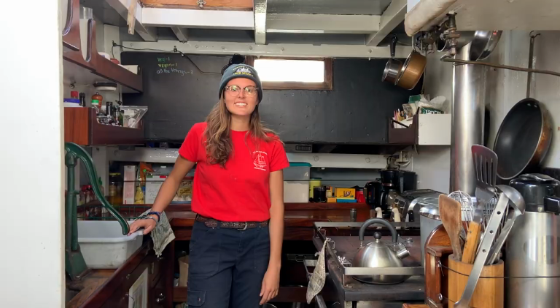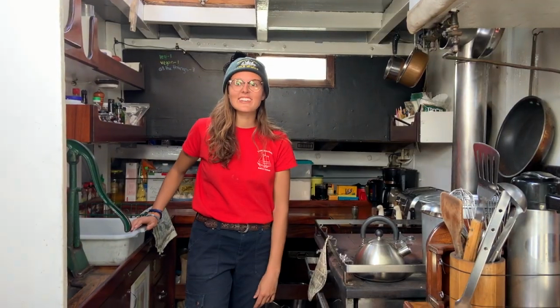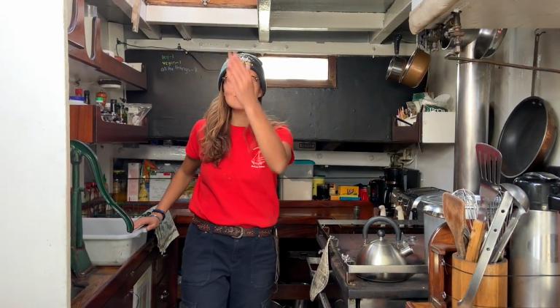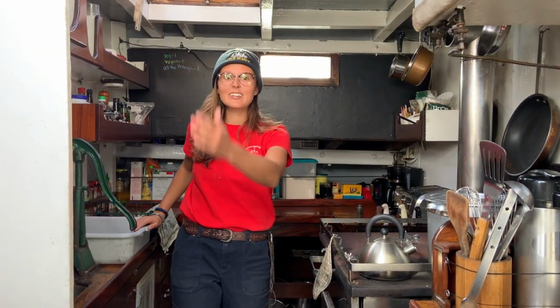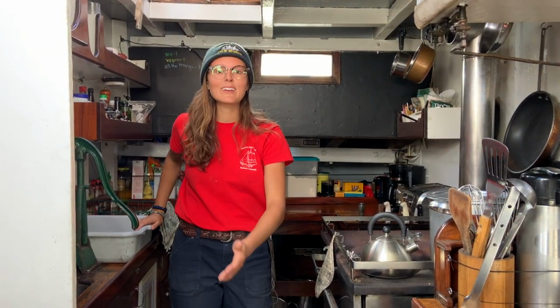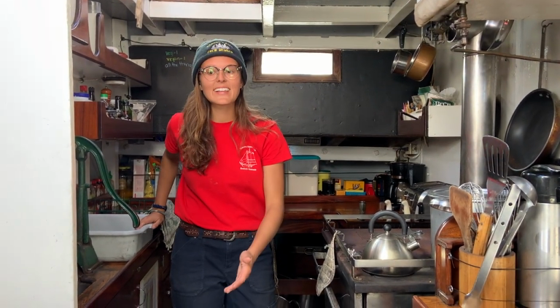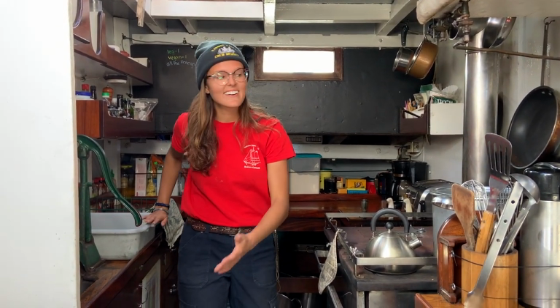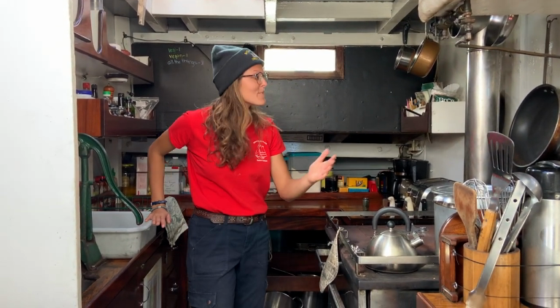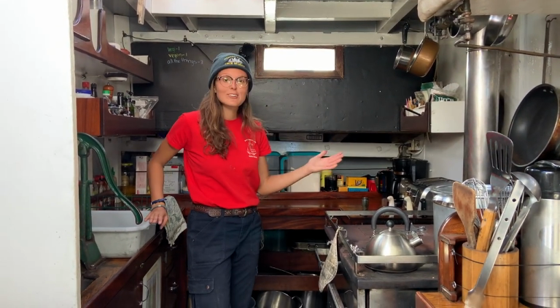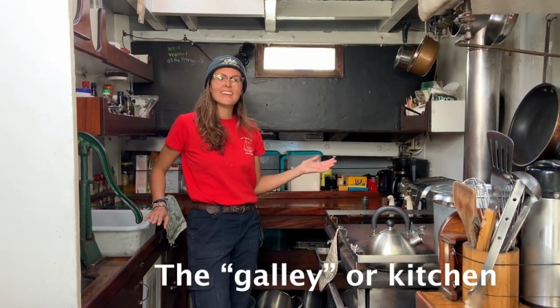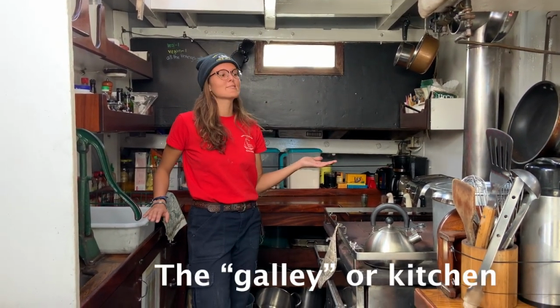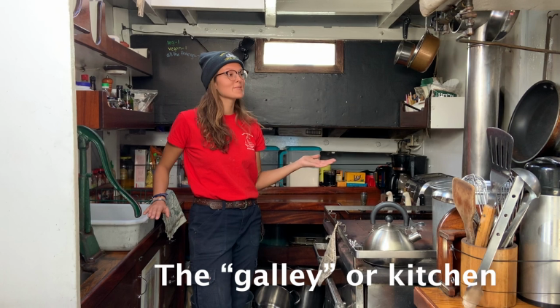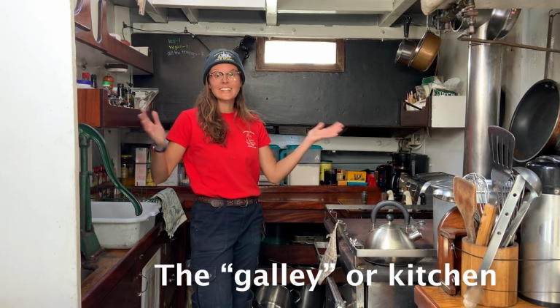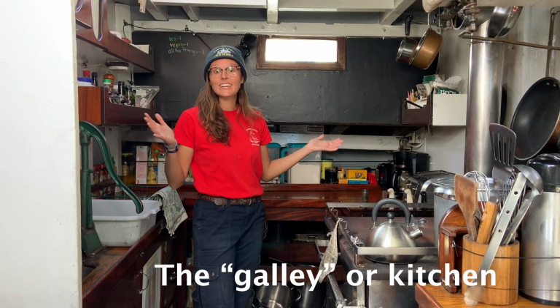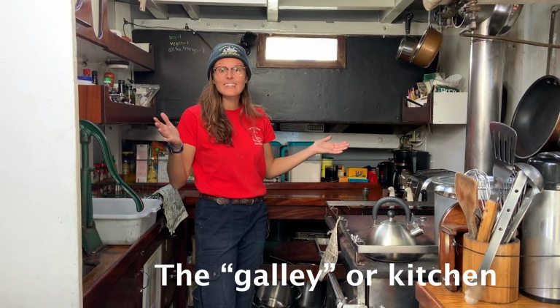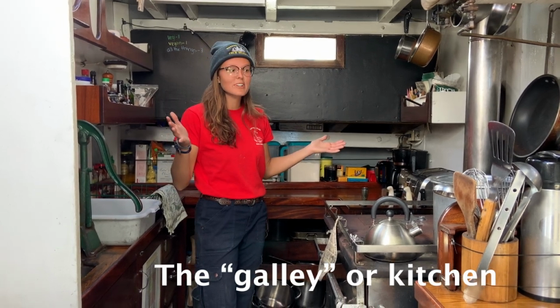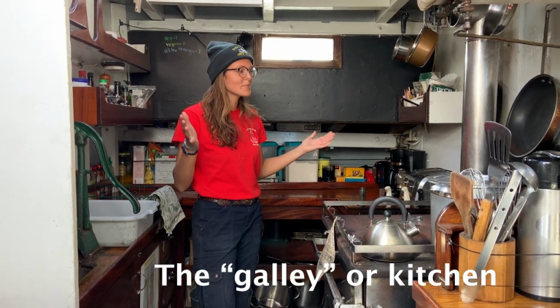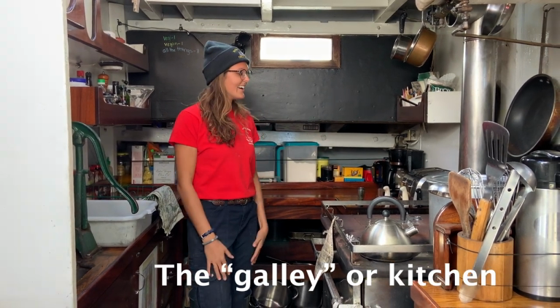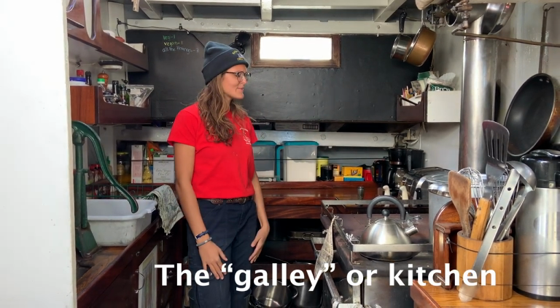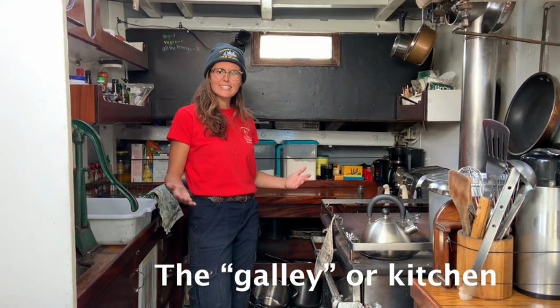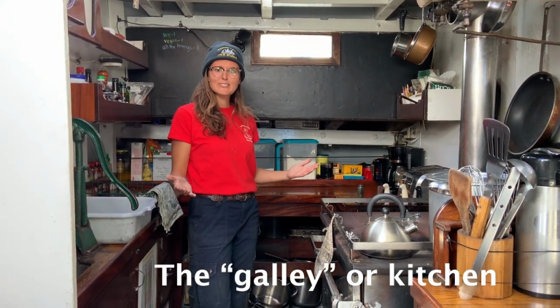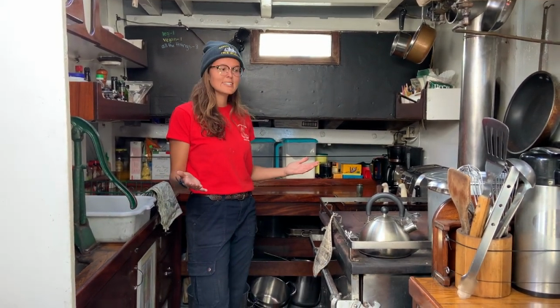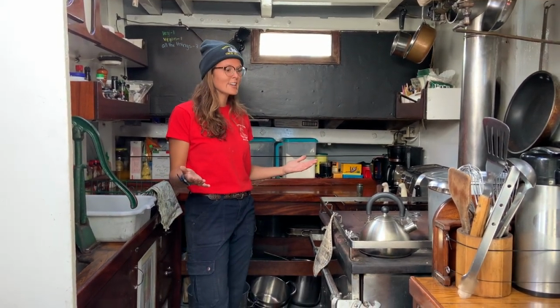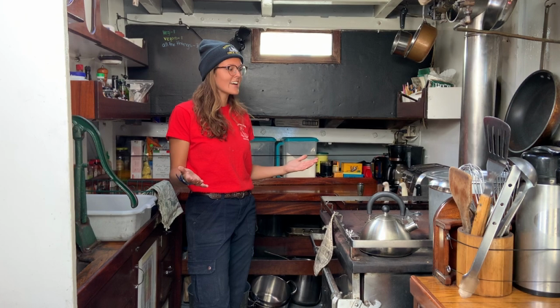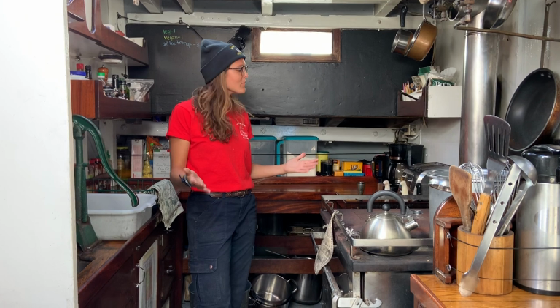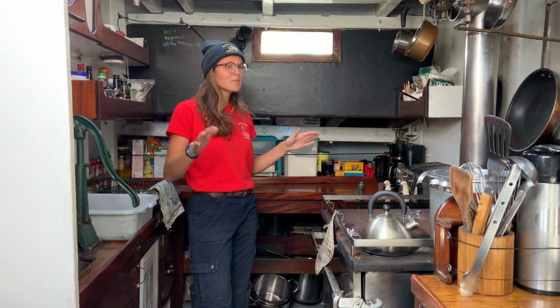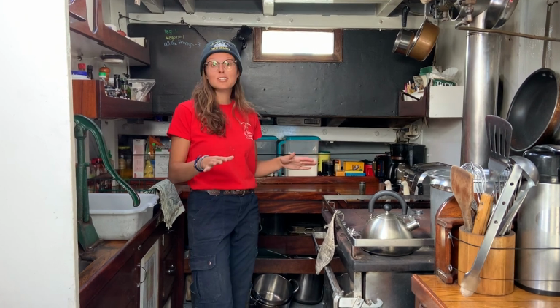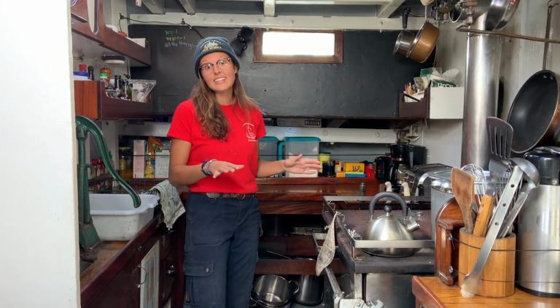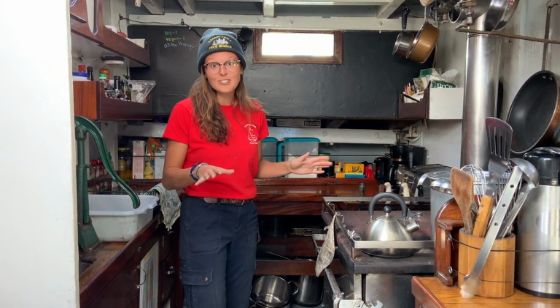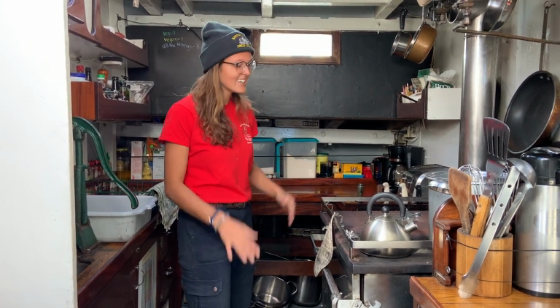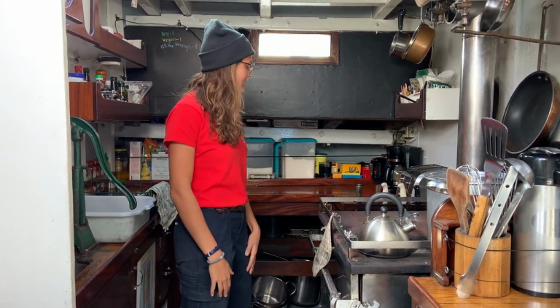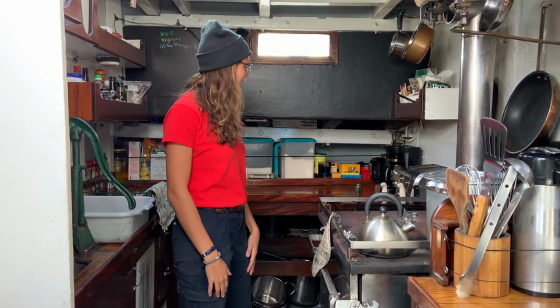Now that I've come down the companionway ladder, I'm going to show you the galley, which is what we call a kitchen on board a ship. It's basically what you would expect out of your kitchen at home, but we have to secure things for sea a little bit better.